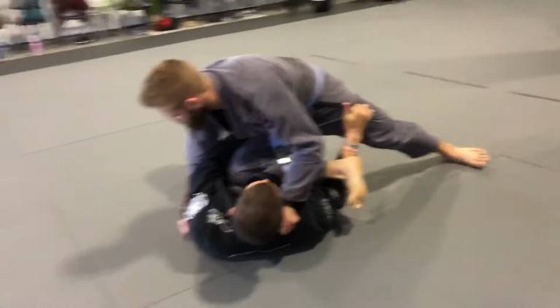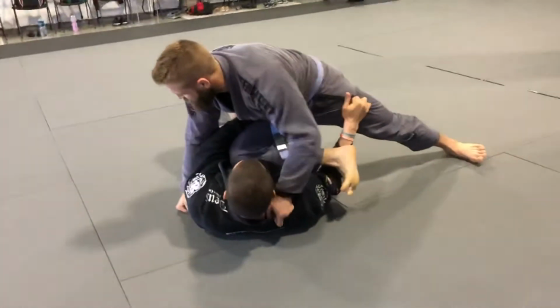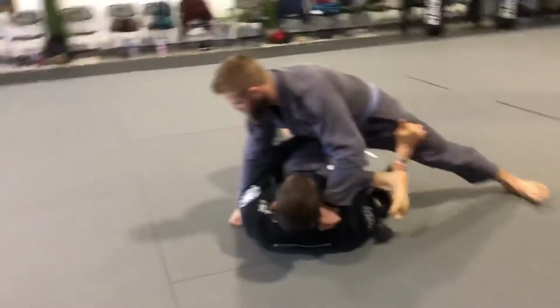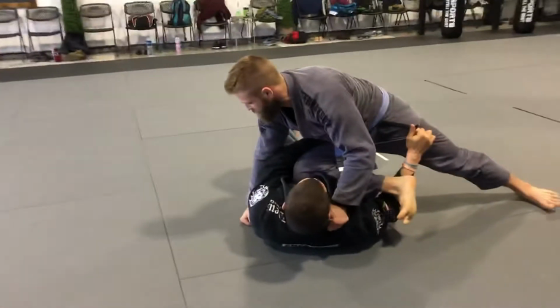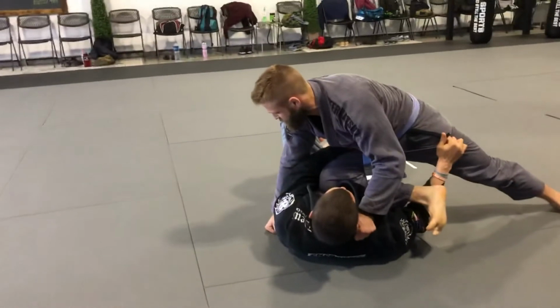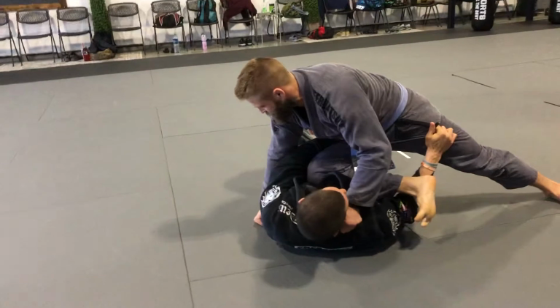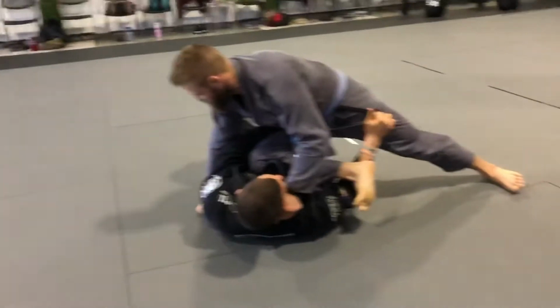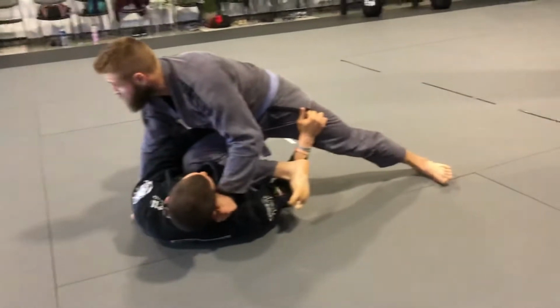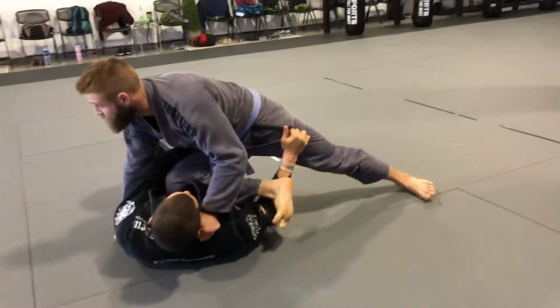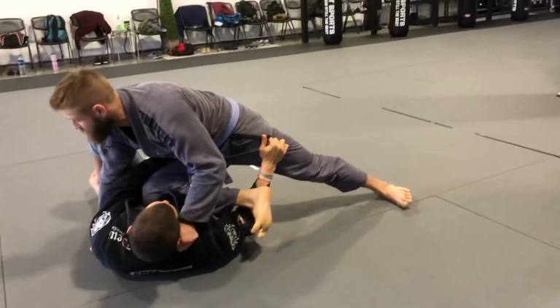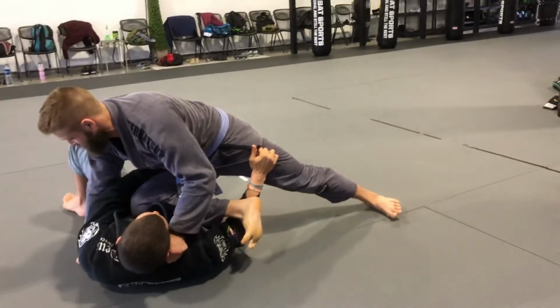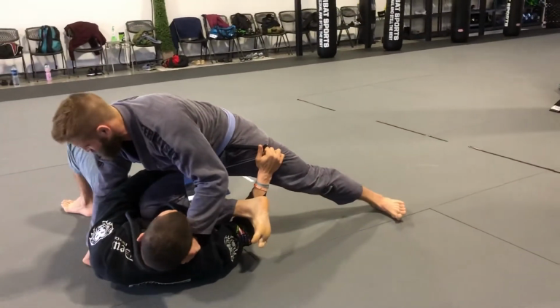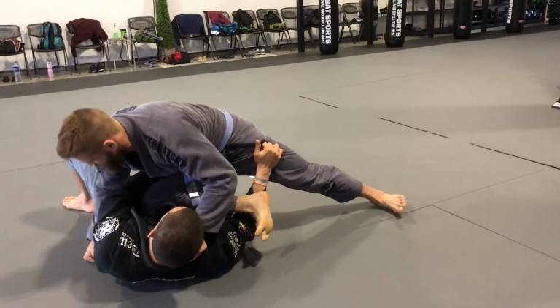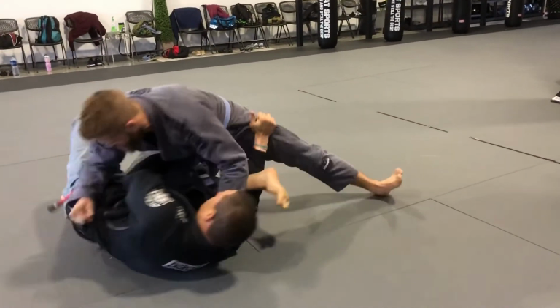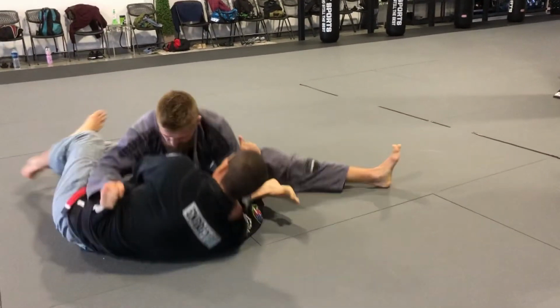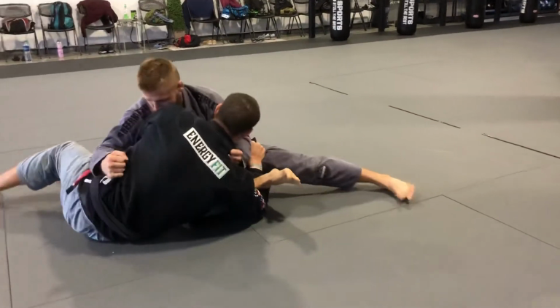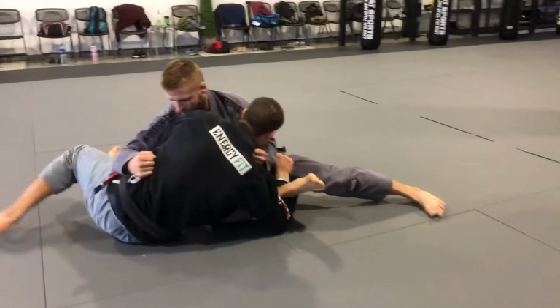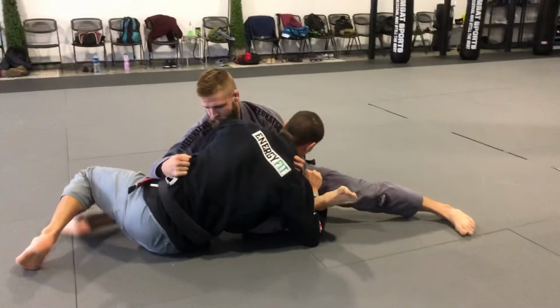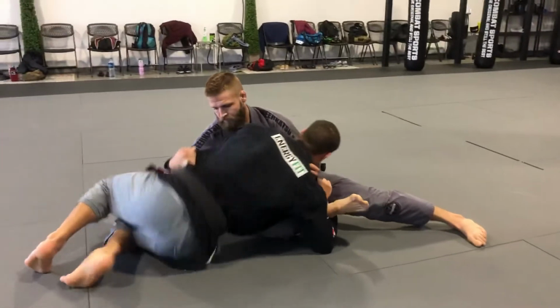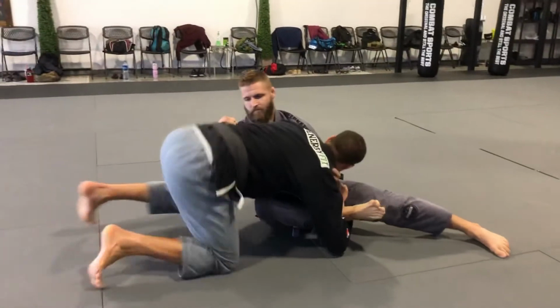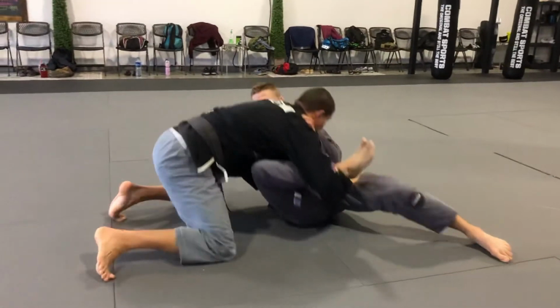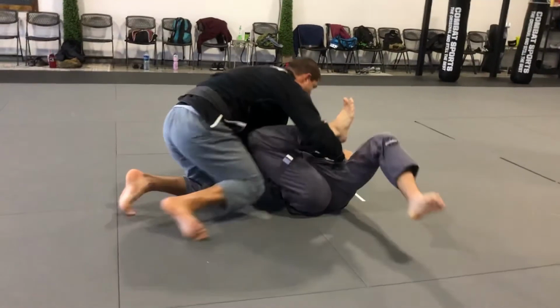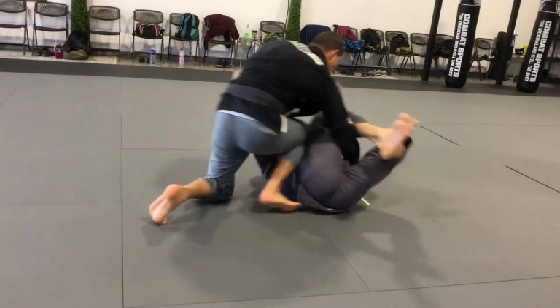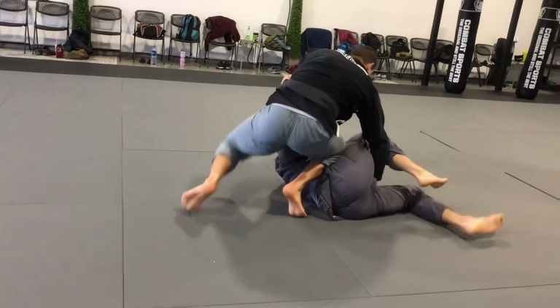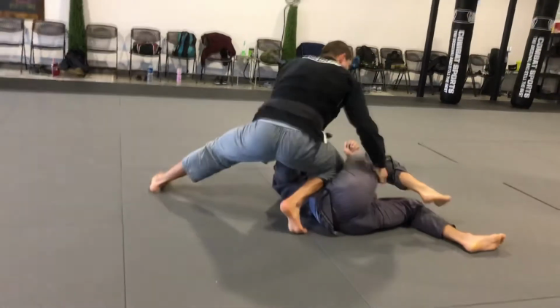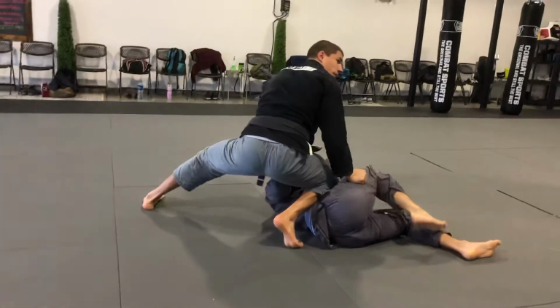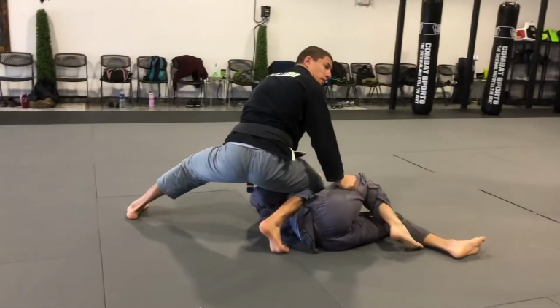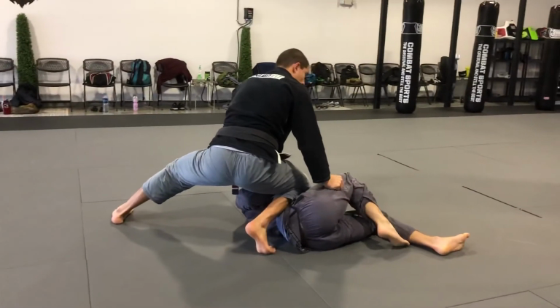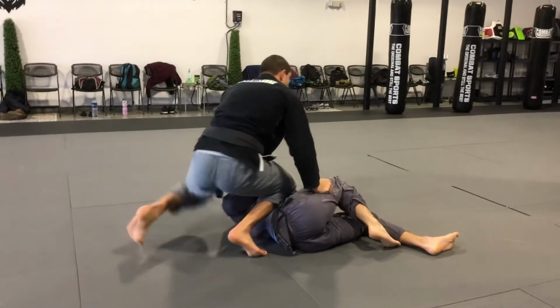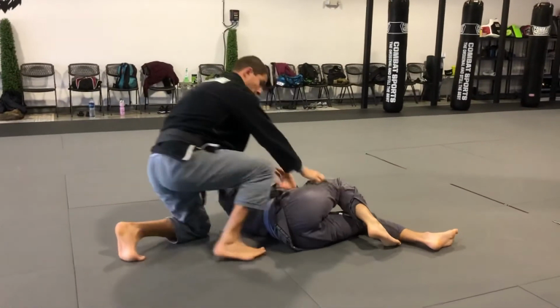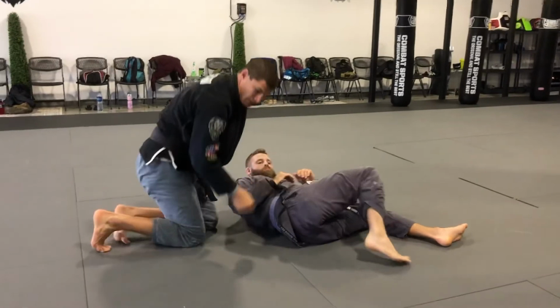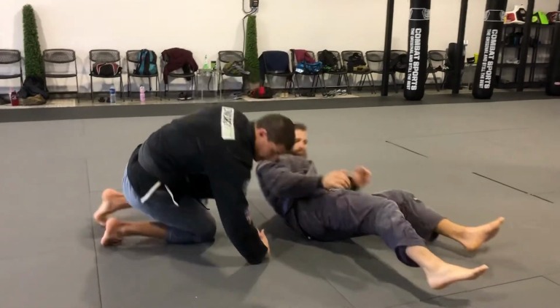Now that I have it there, he's totally off balance, he can't make his grip switch. I'm going to hip out and push. Flatten him out, put him on top, and now I'm going to go to the belt. So one more time.